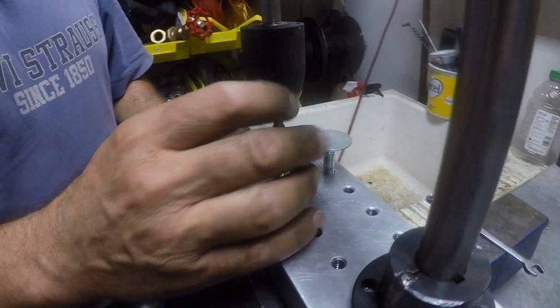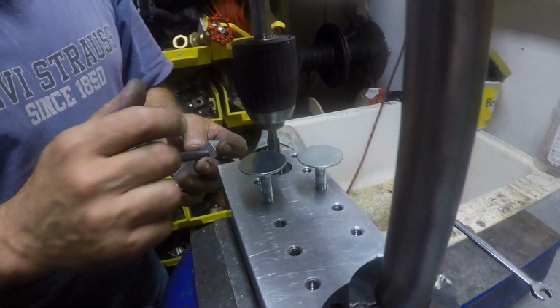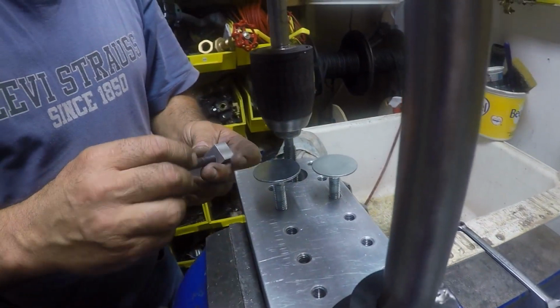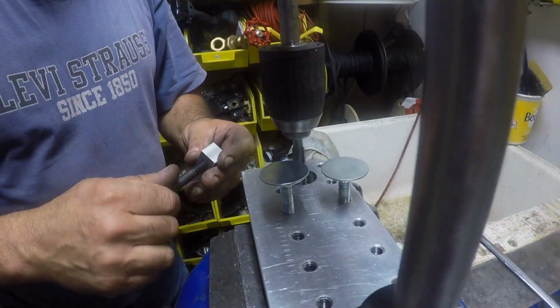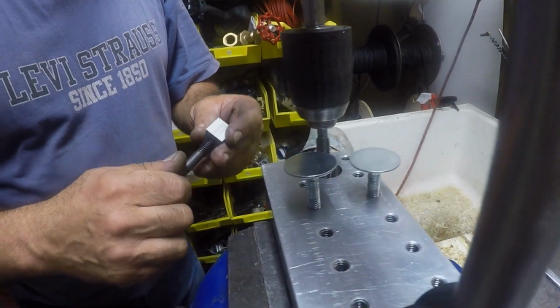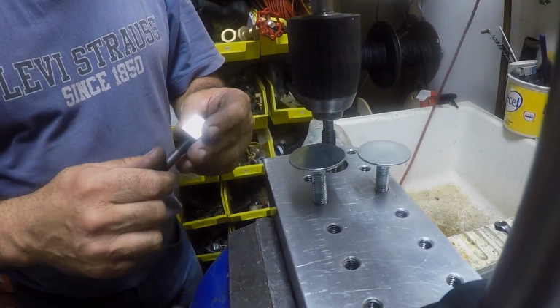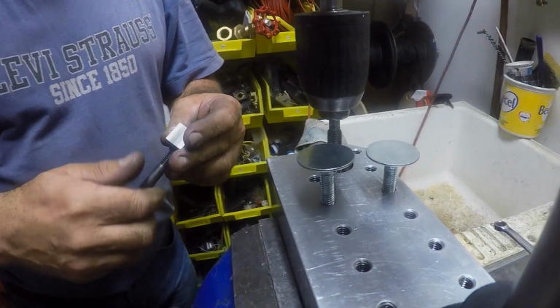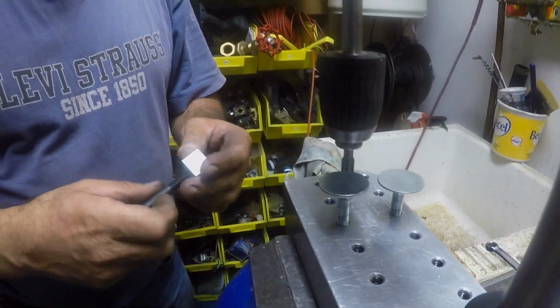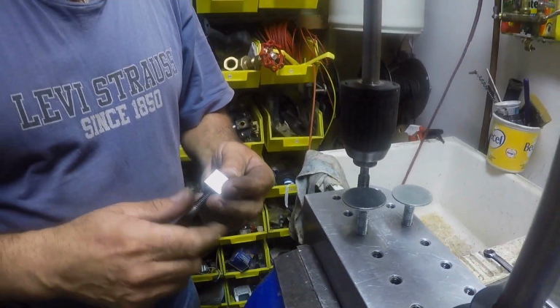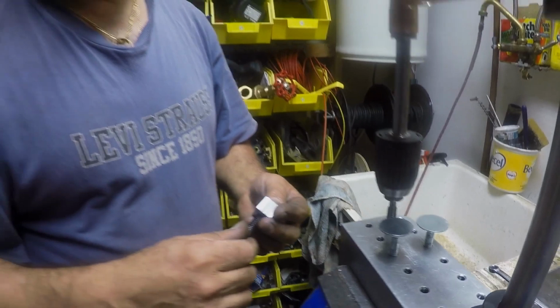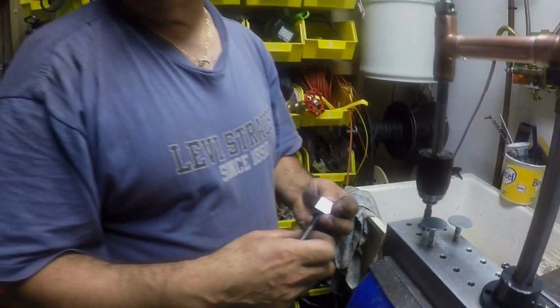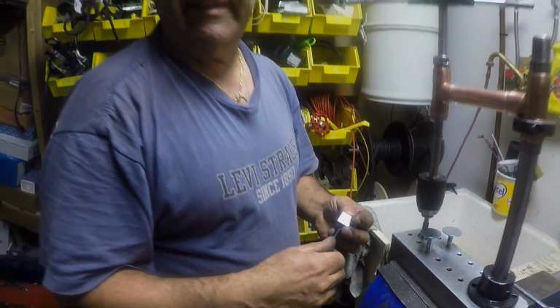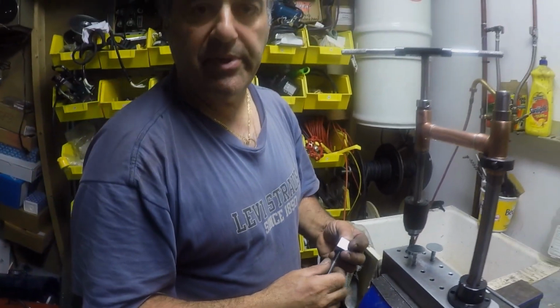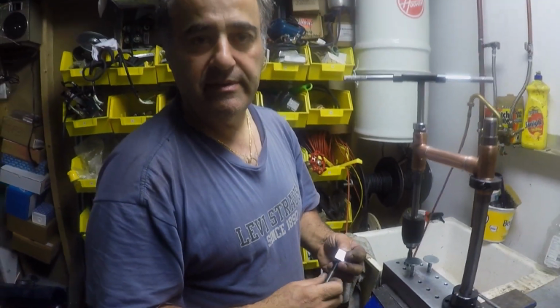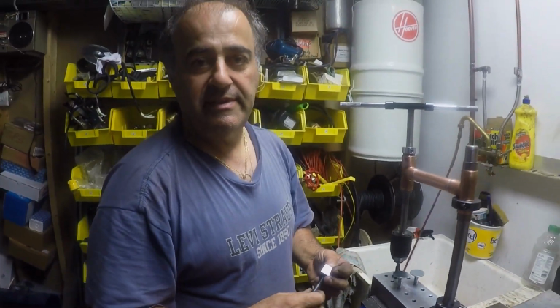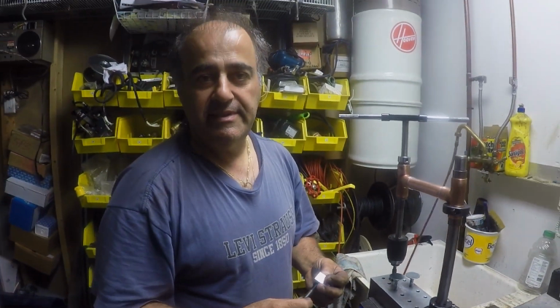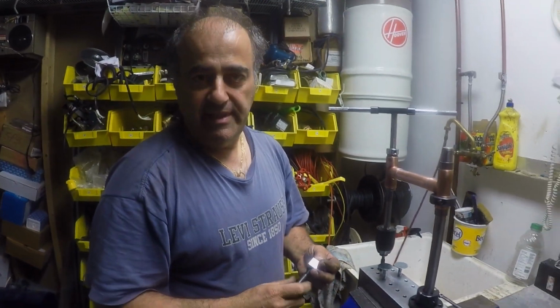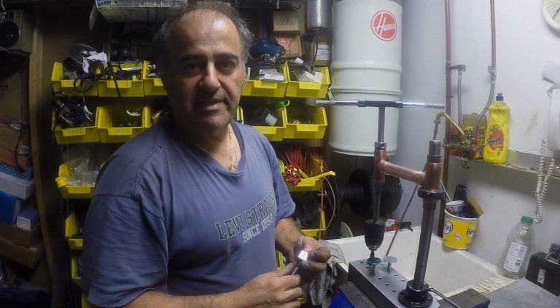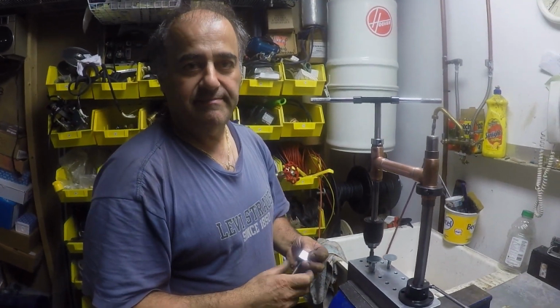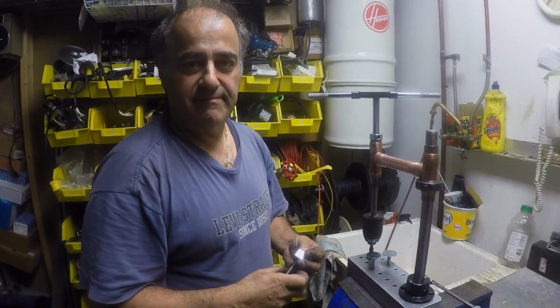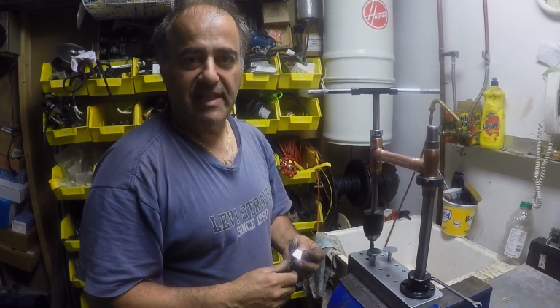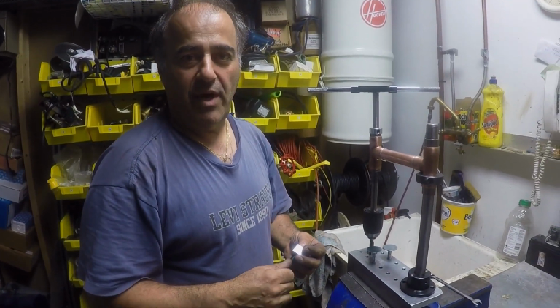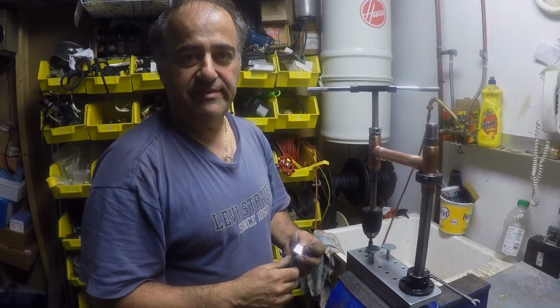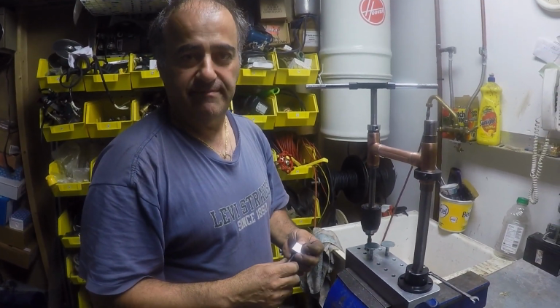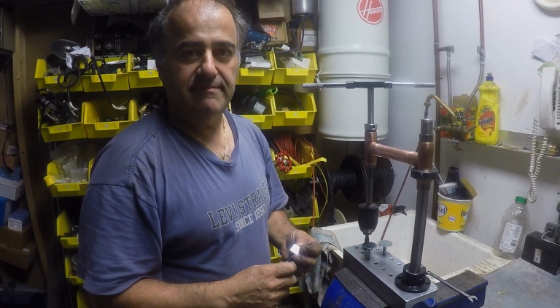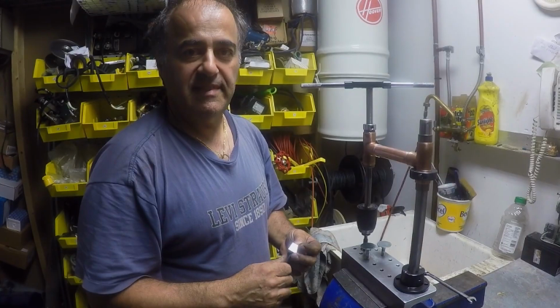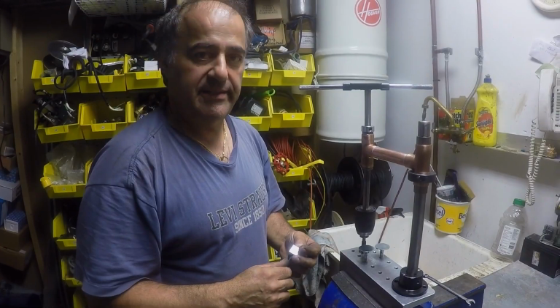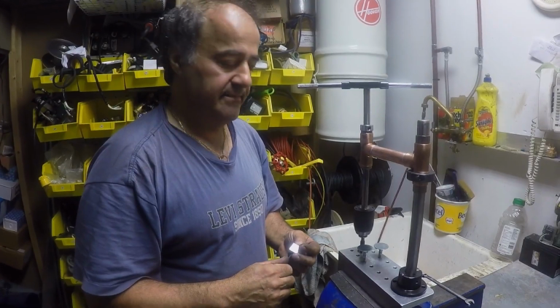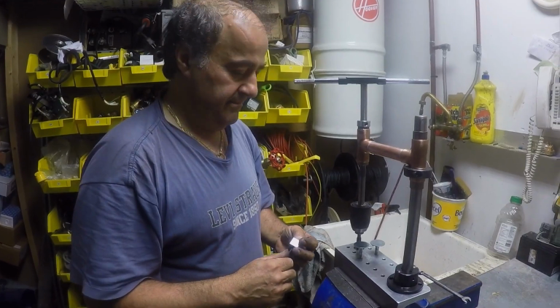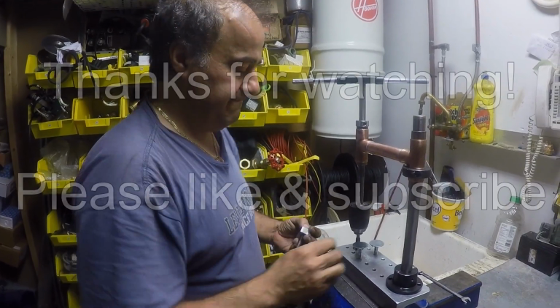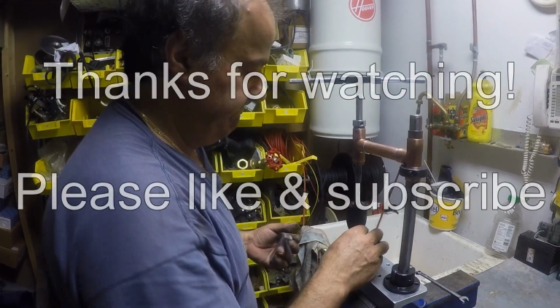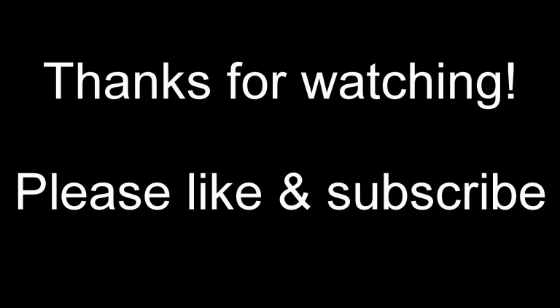Anyways, this is a simple device. Thanks for watching, see you later.